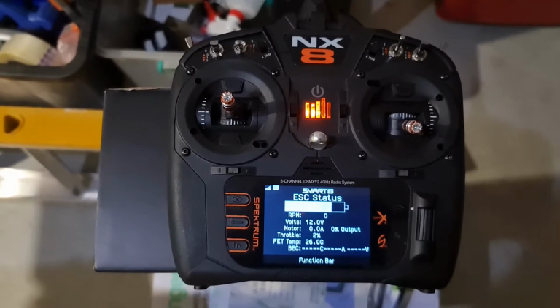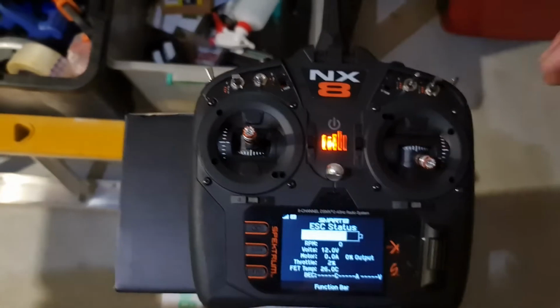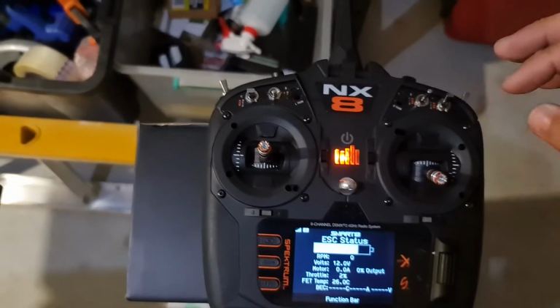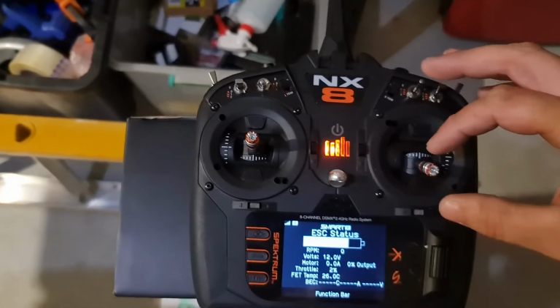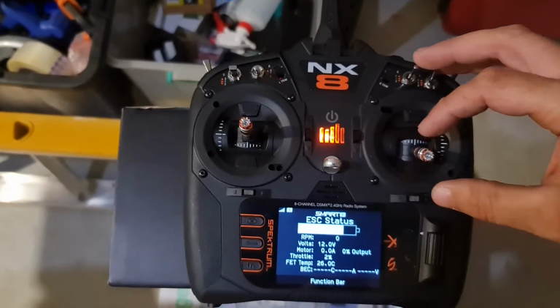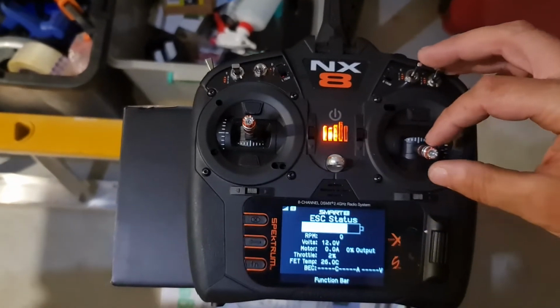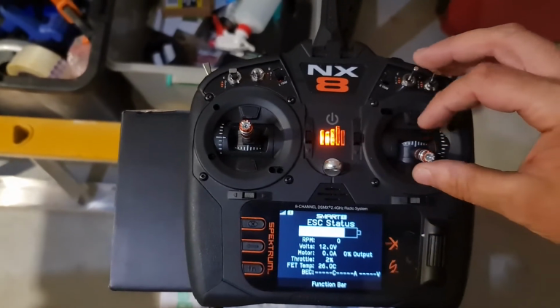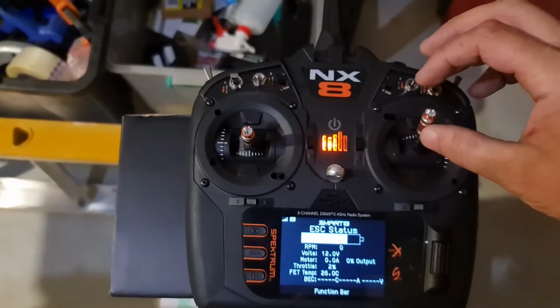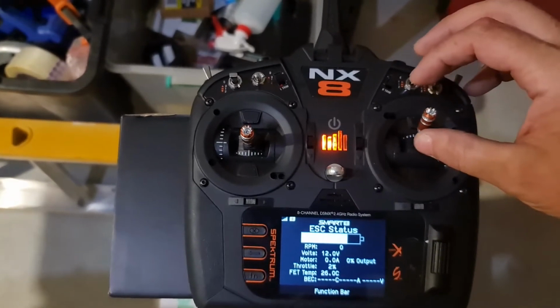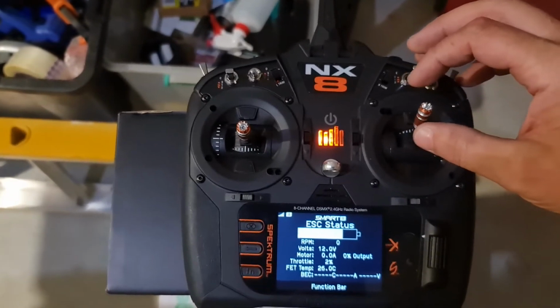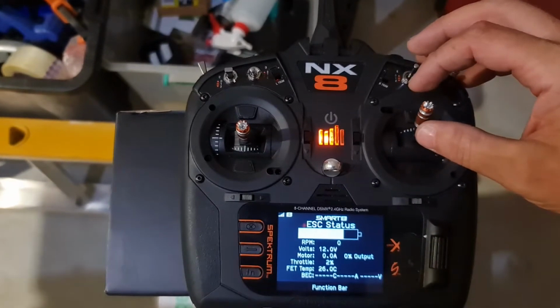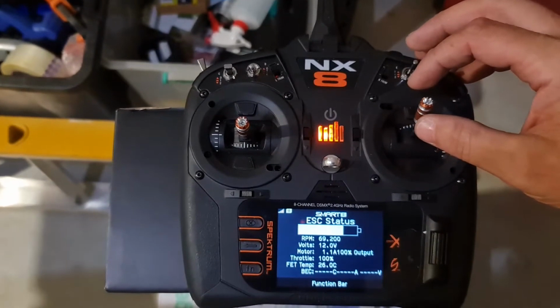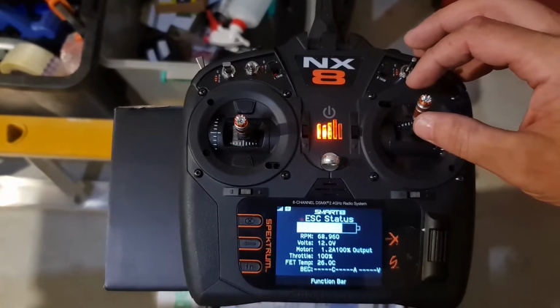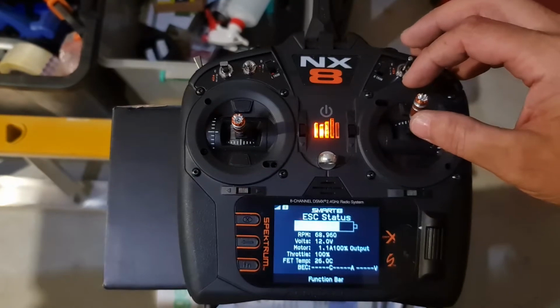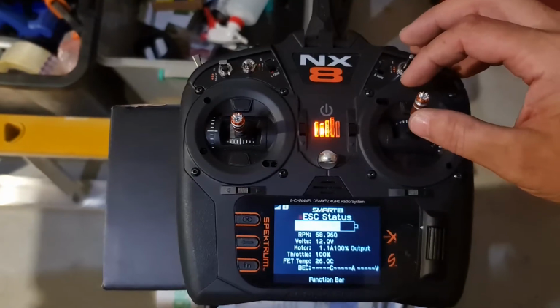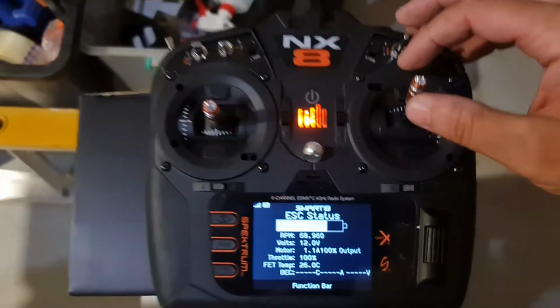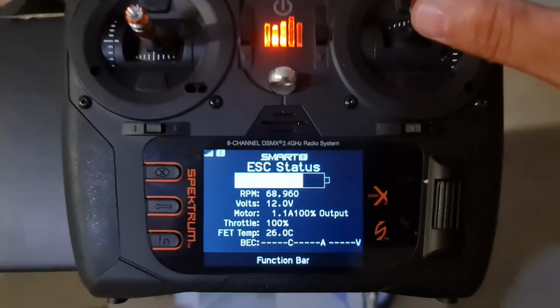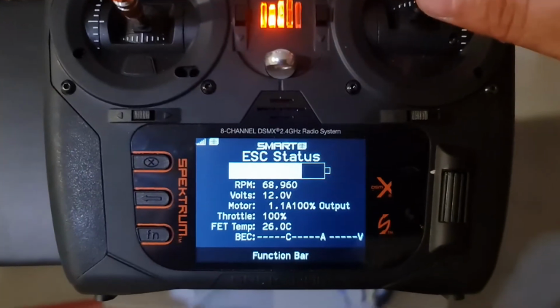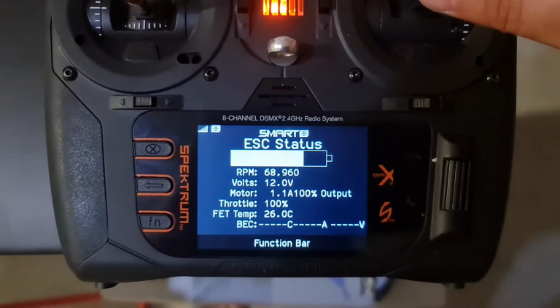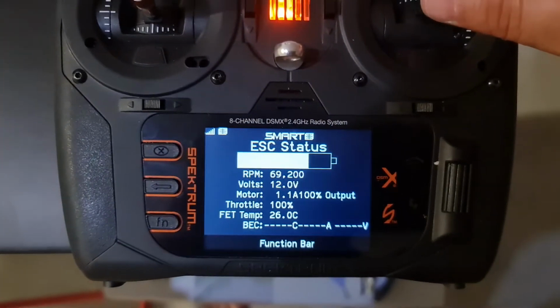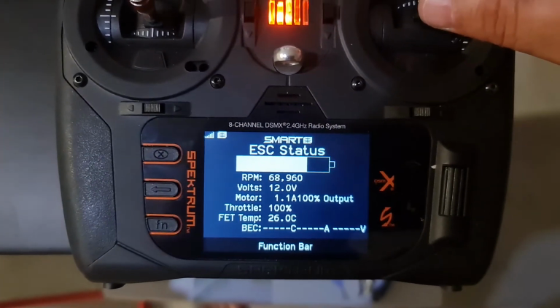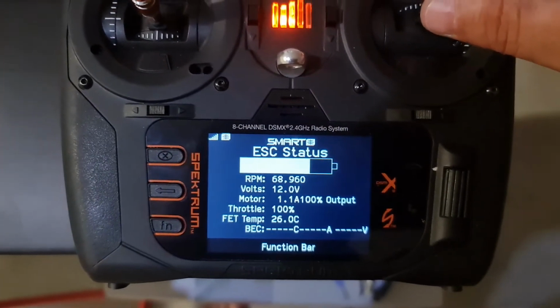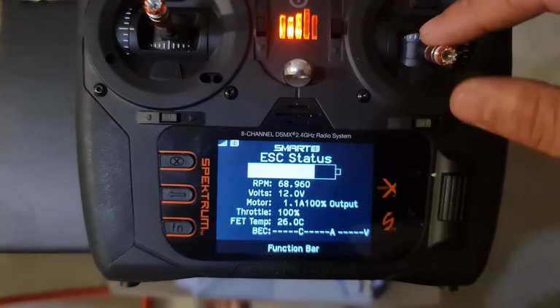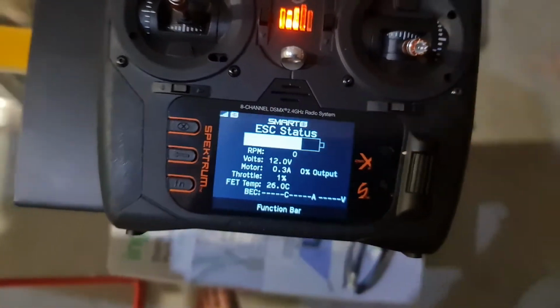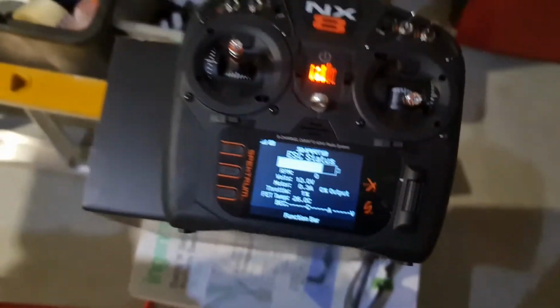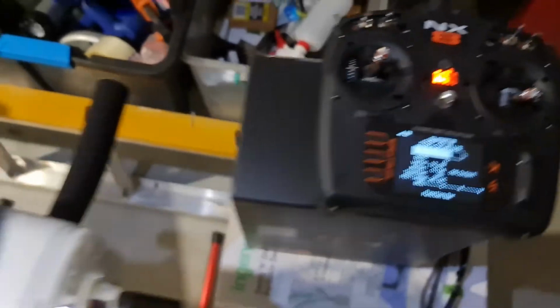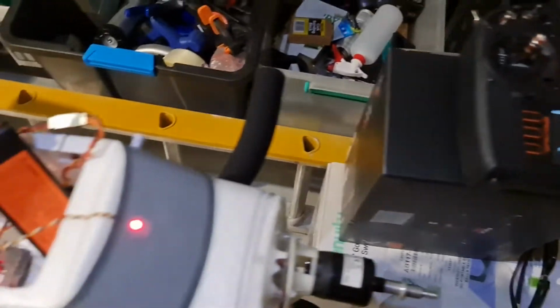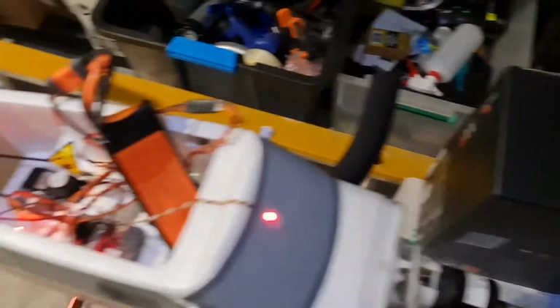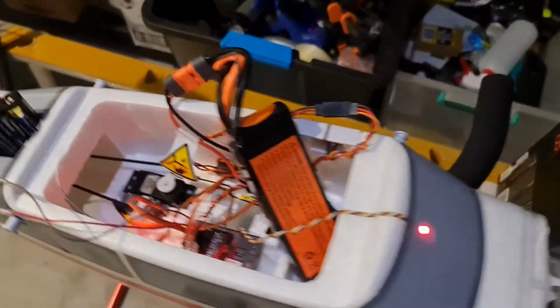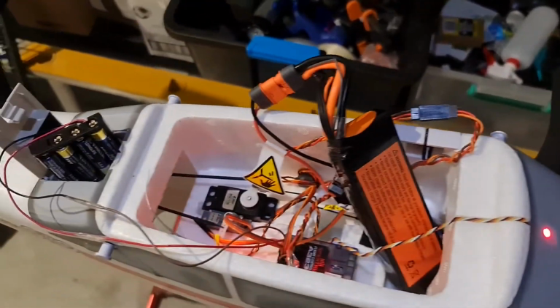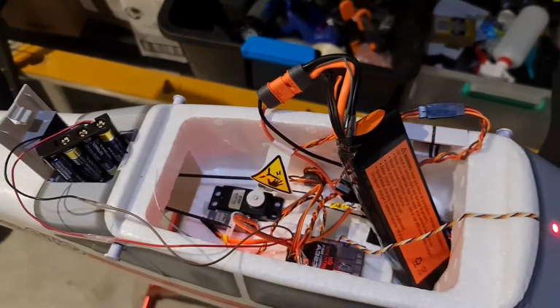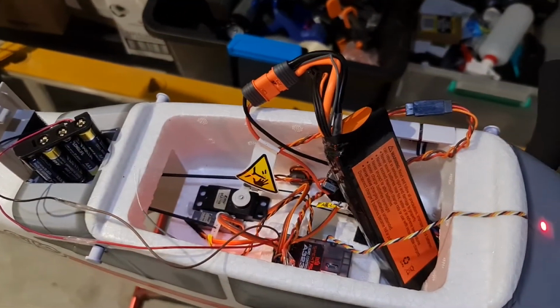I'll just show you — we are on timing 1, and we've got about 68,000 RPM. Let's go into programming mode and get that up to timing 5.